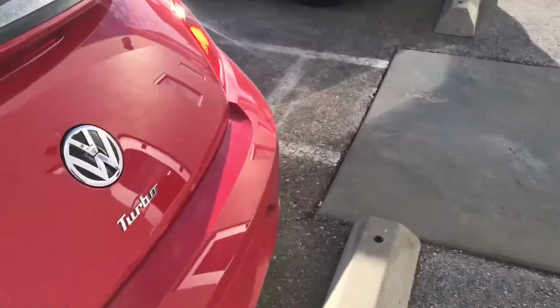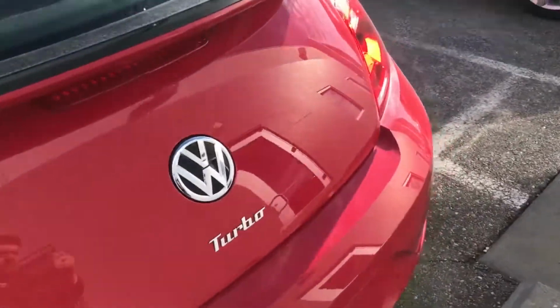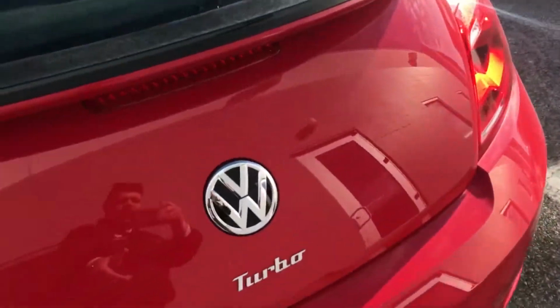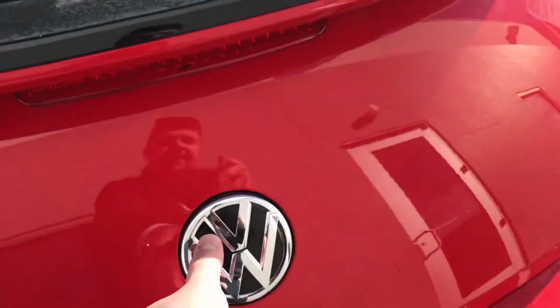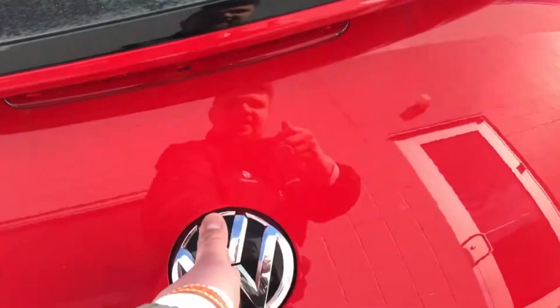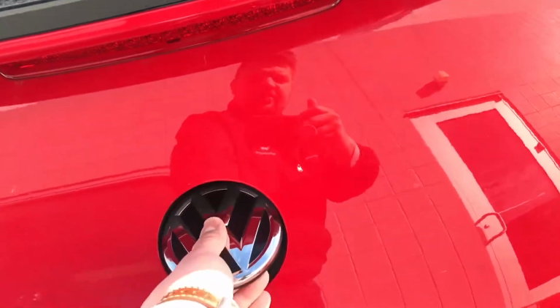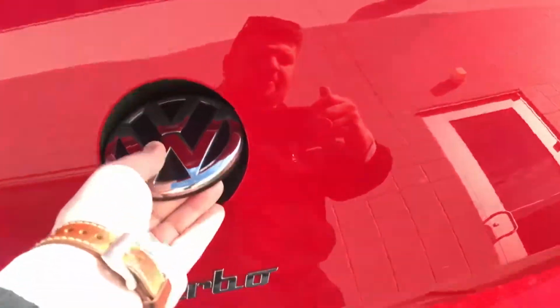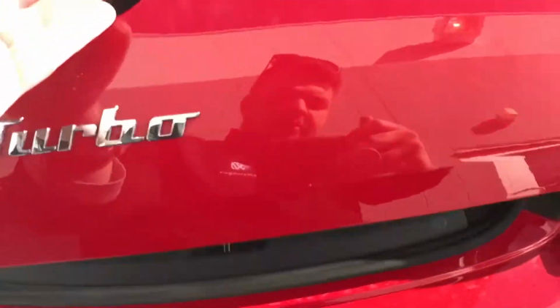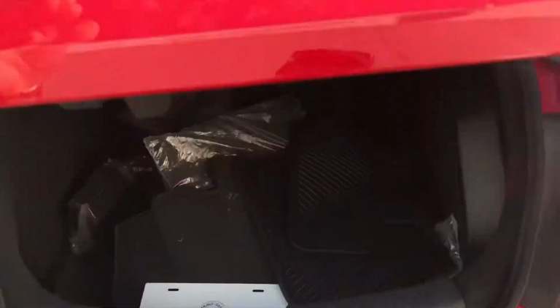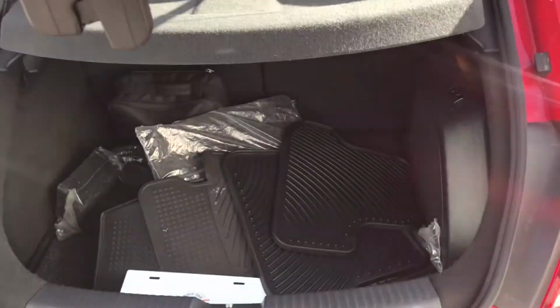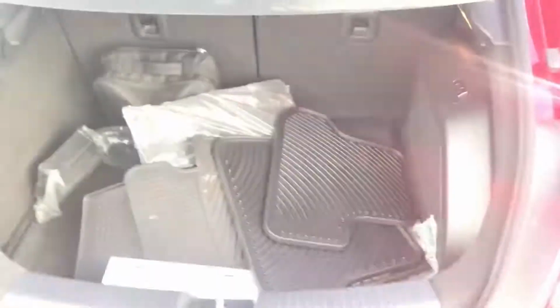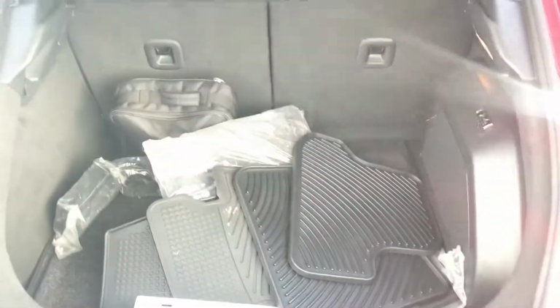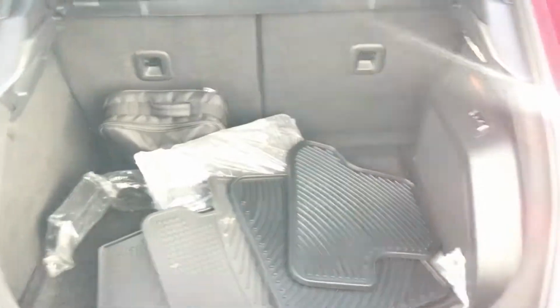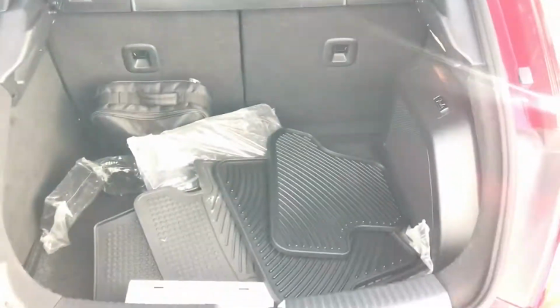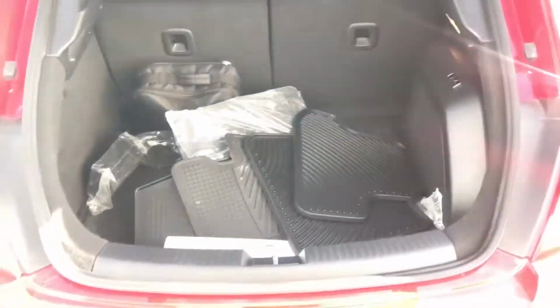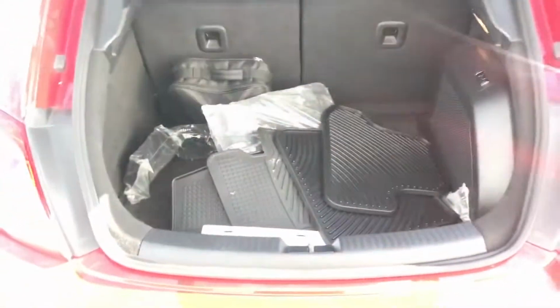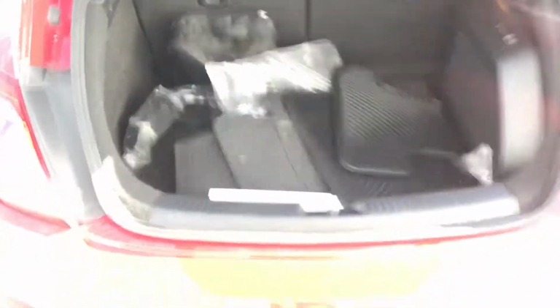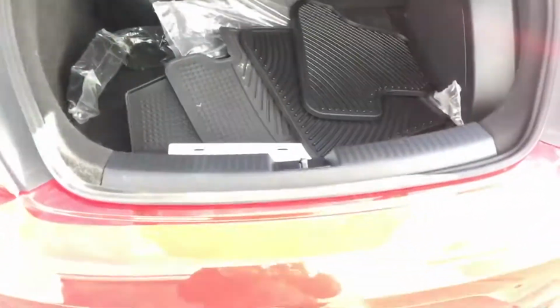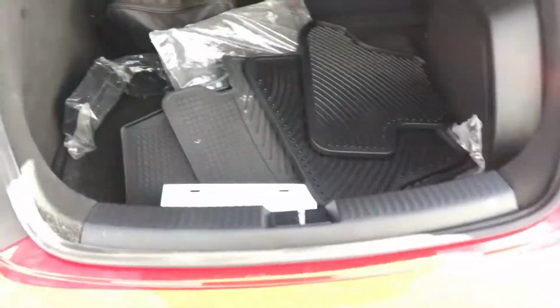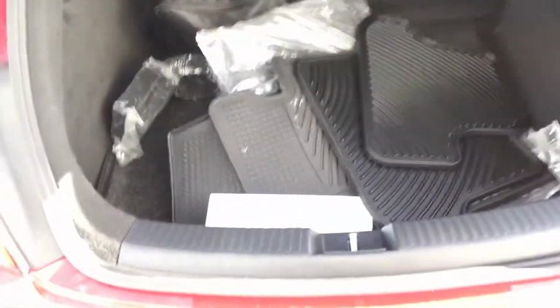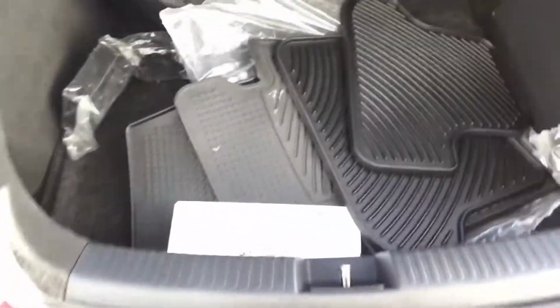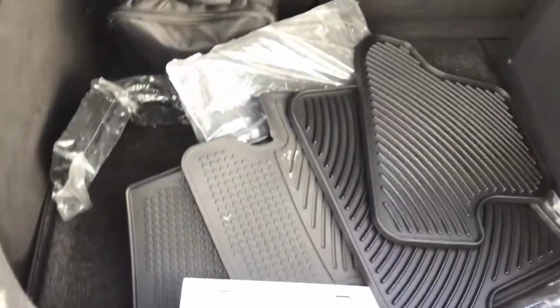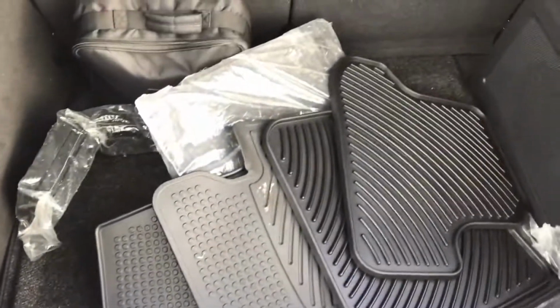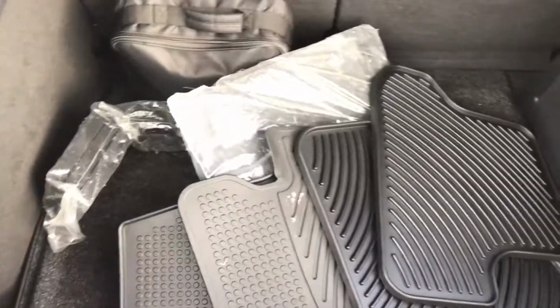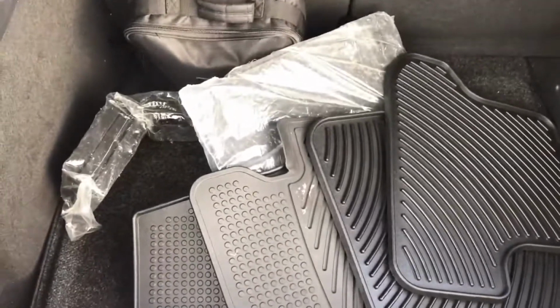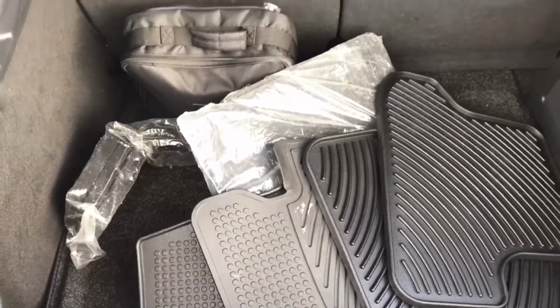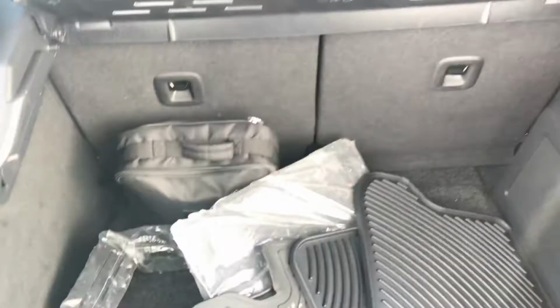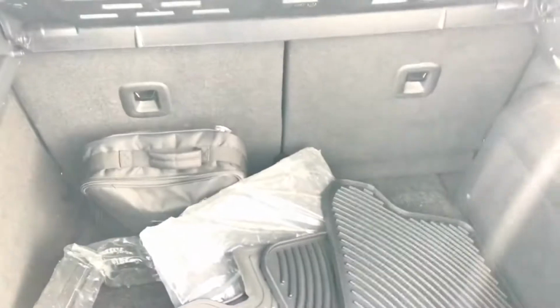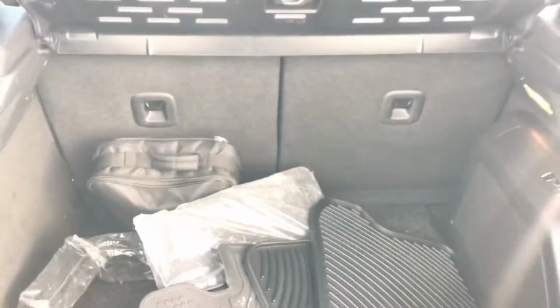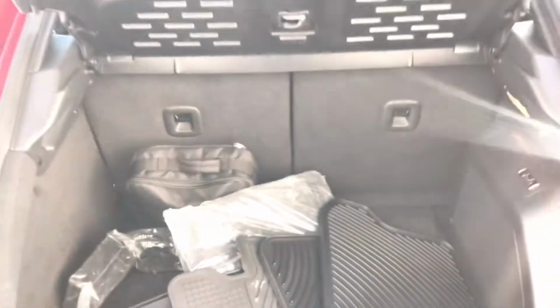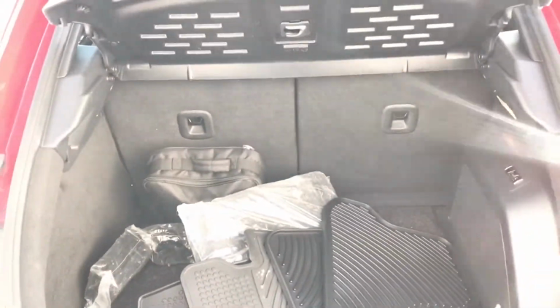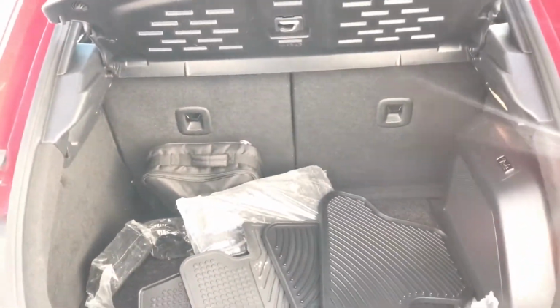Coming around to the back, you do have more cargo room than you'd expect in a Beetle — quite a bit of room. This does come with rubber mats for the wintertime, and you can actually fold down those seats if you need more room.